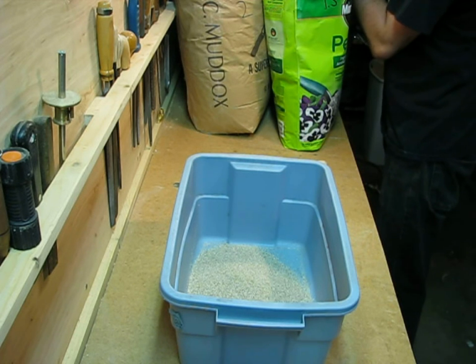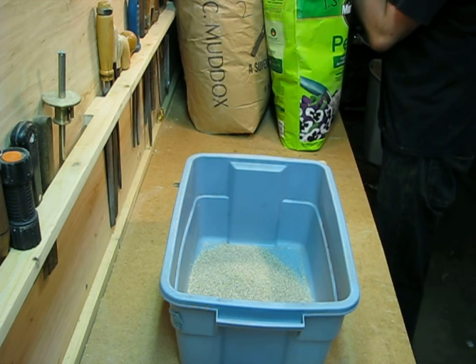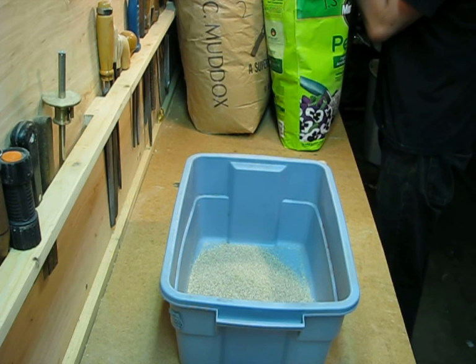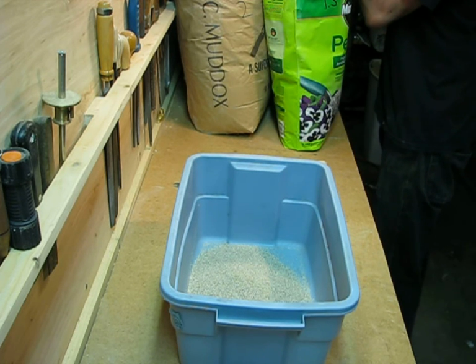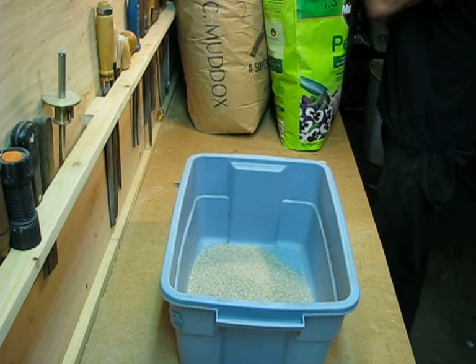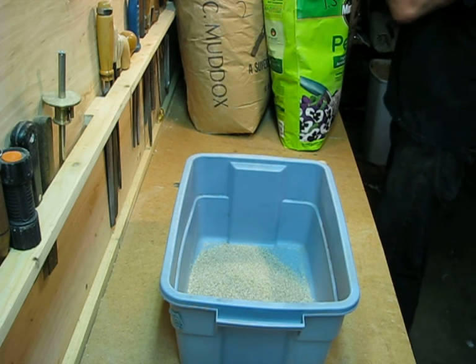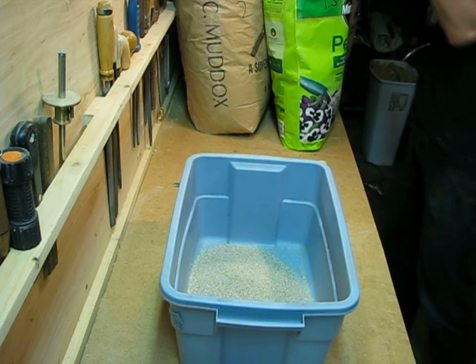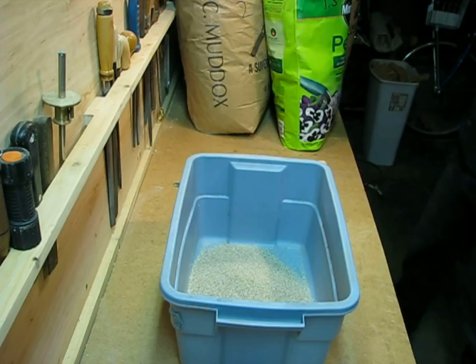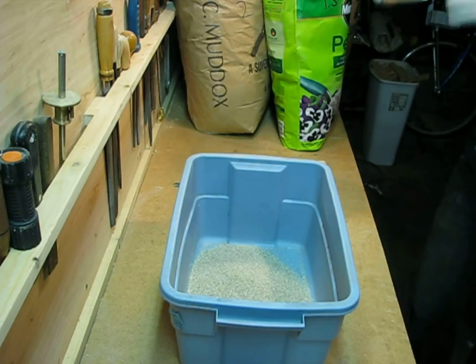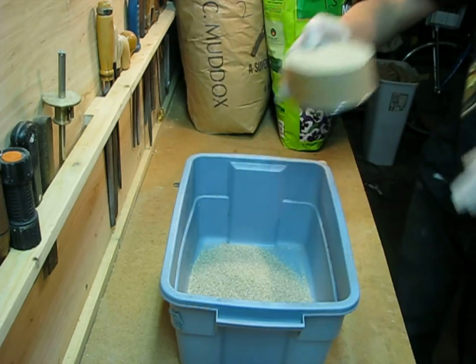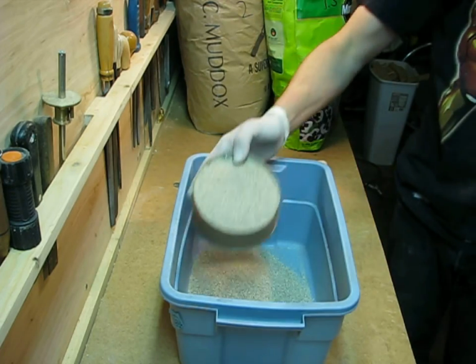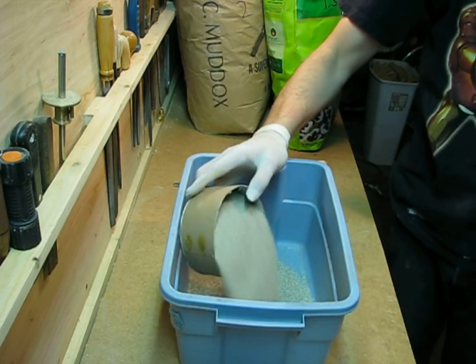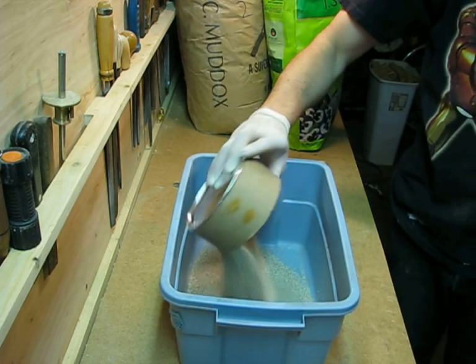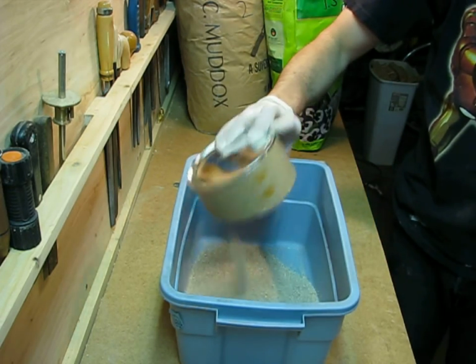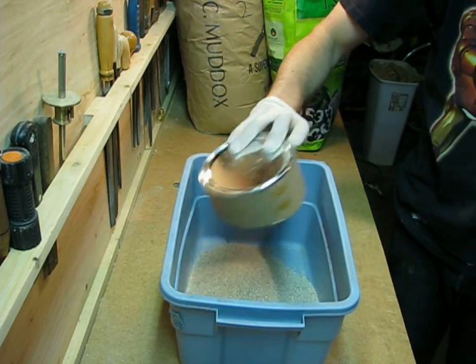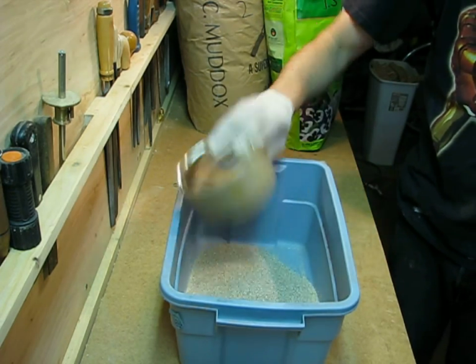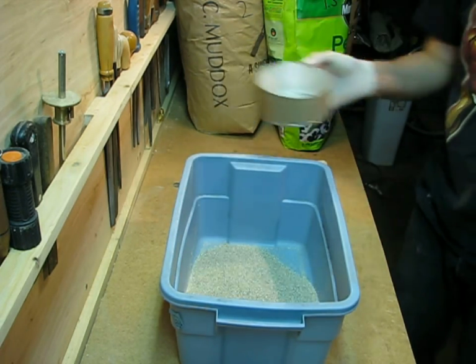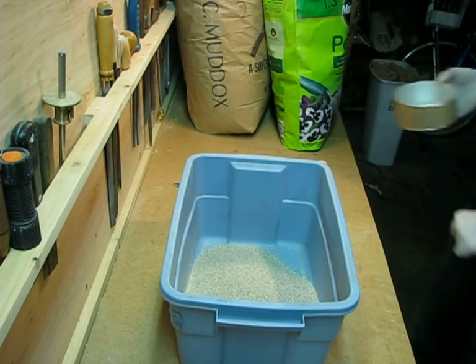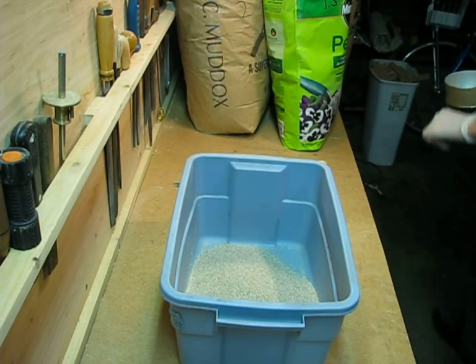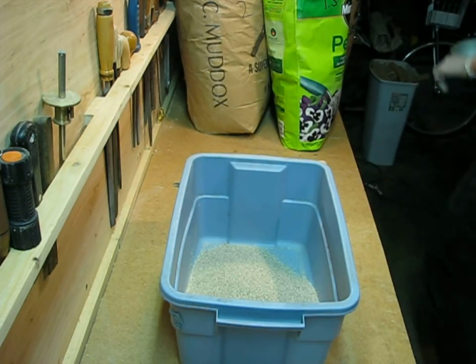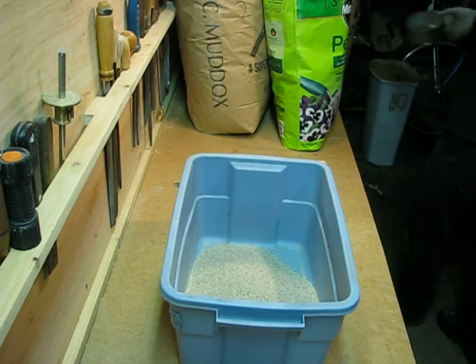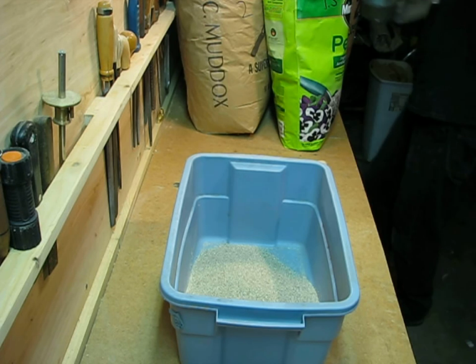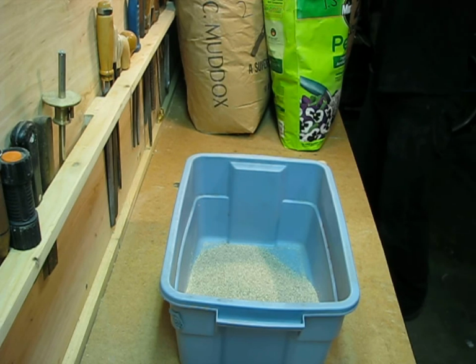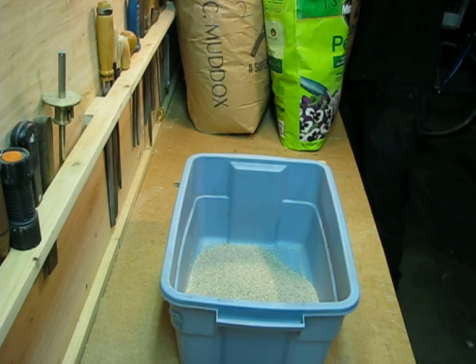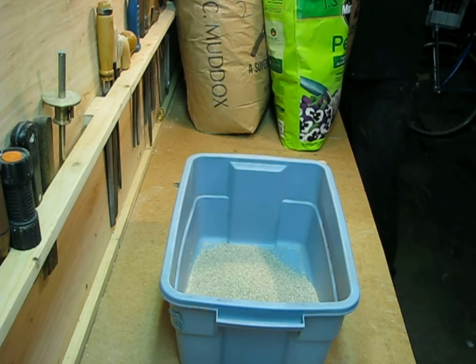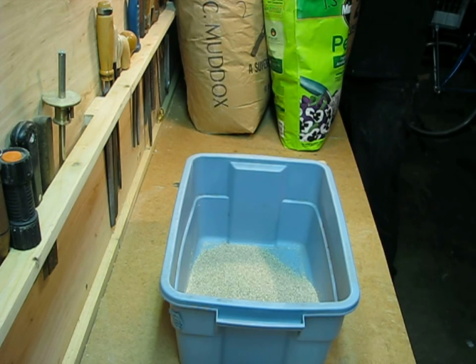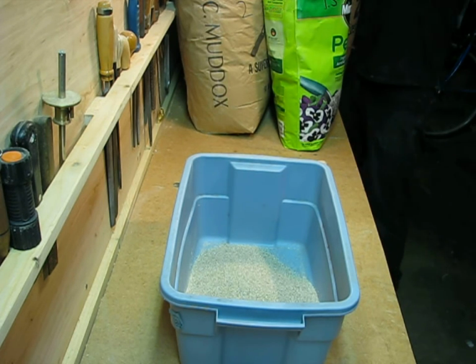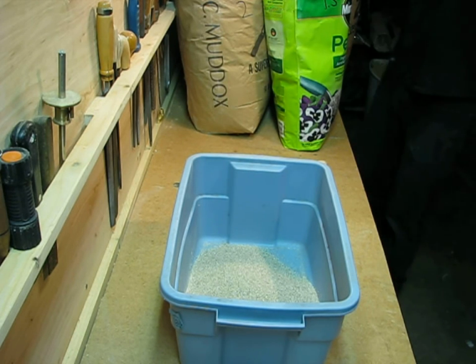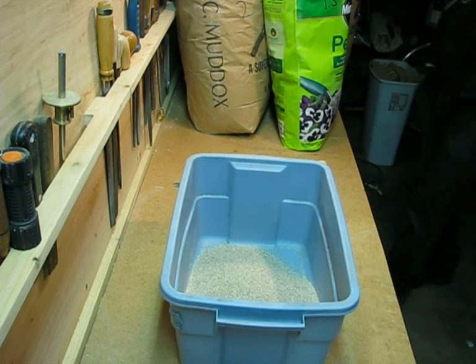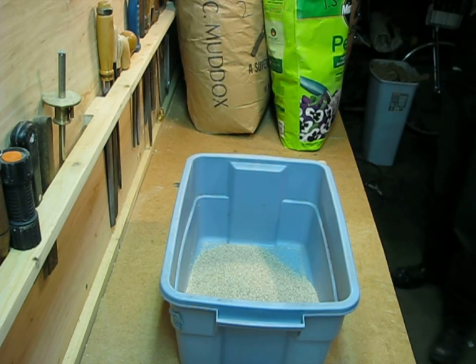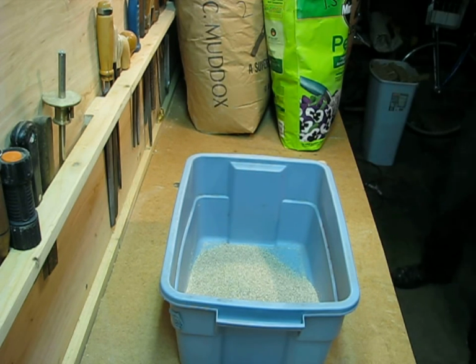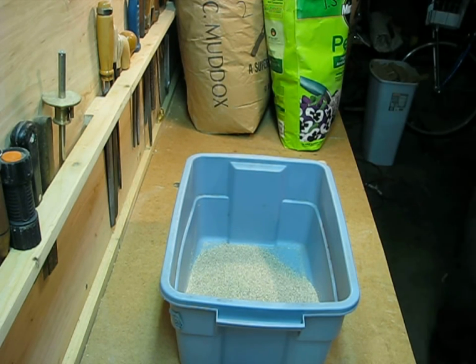I should also mention that this stuff is not just for building foundries. This castable refractory also works for building fireplaces or grouting around stove pipes, or anything else that gets pretty hot and needs to be permanent.